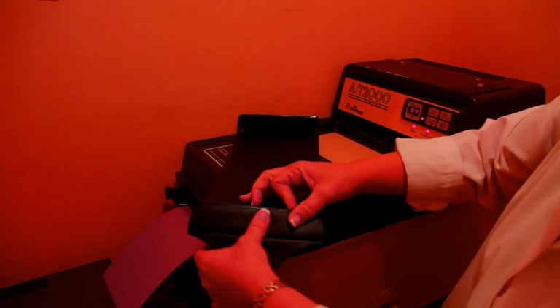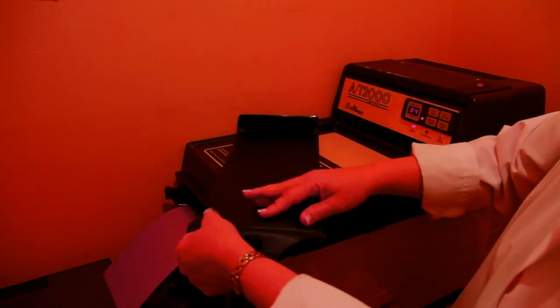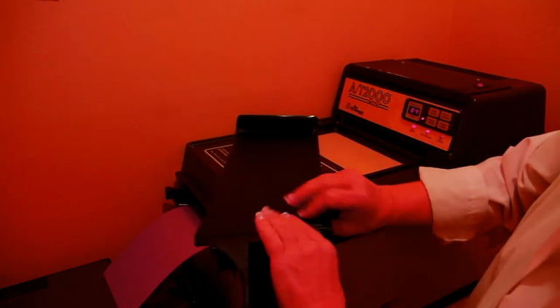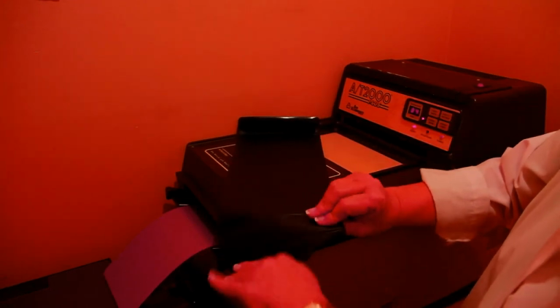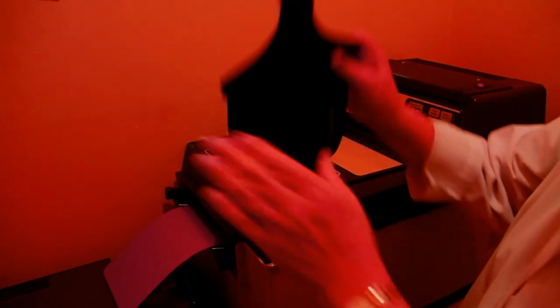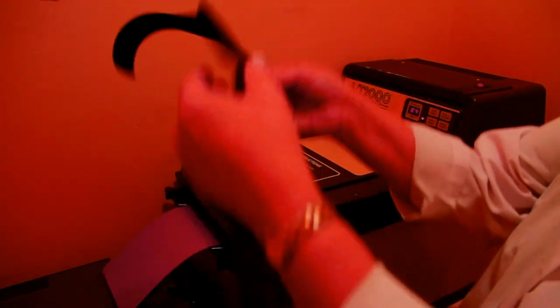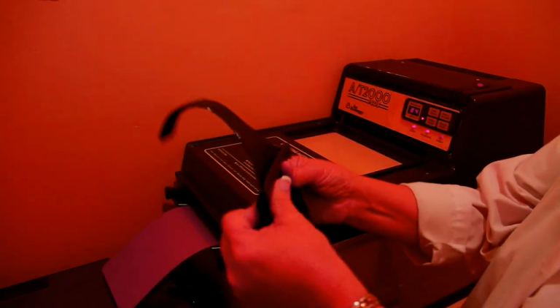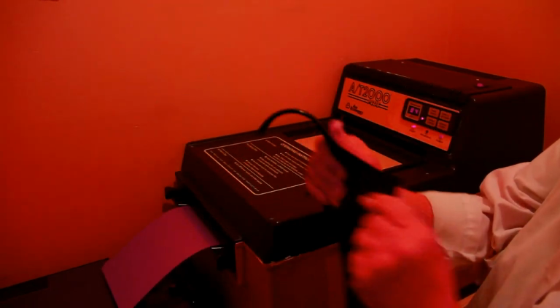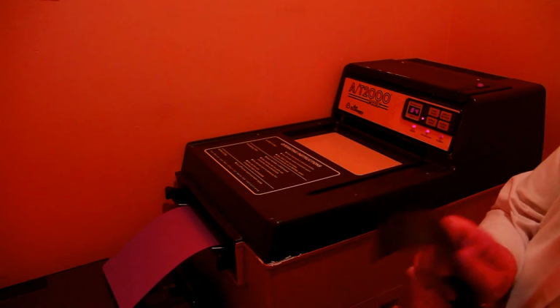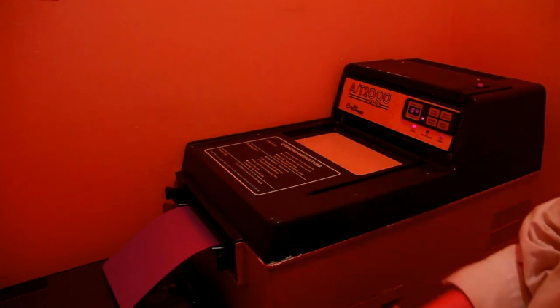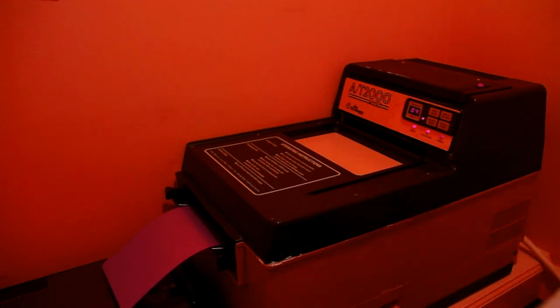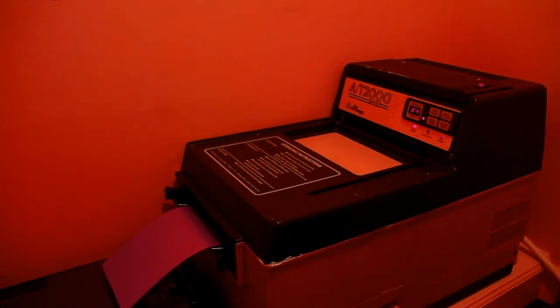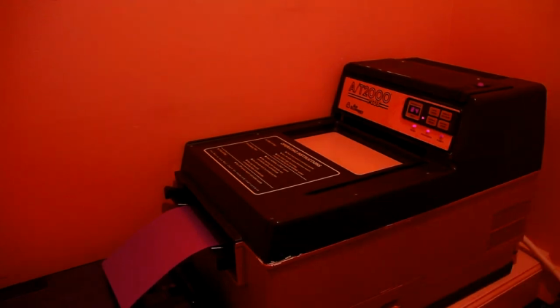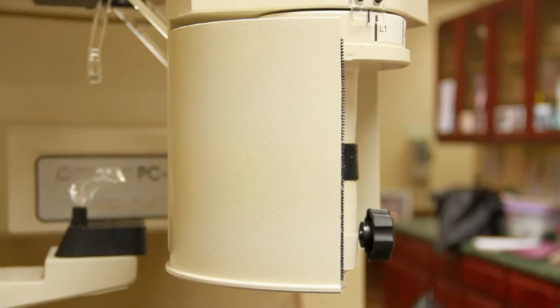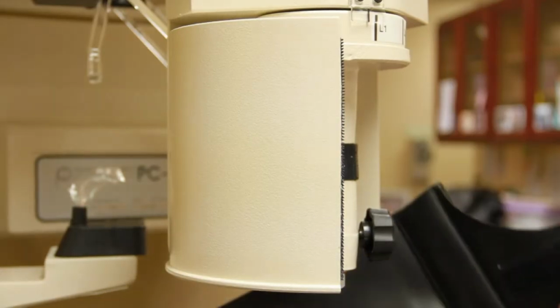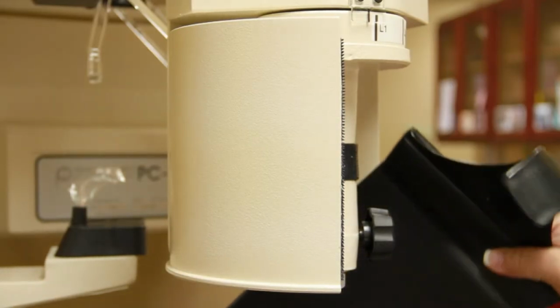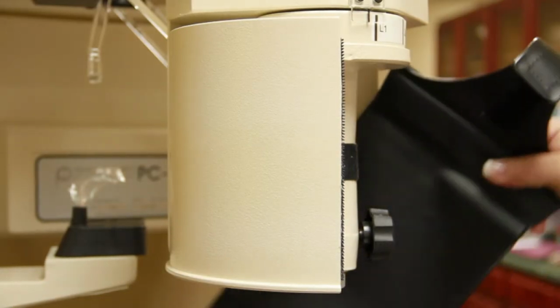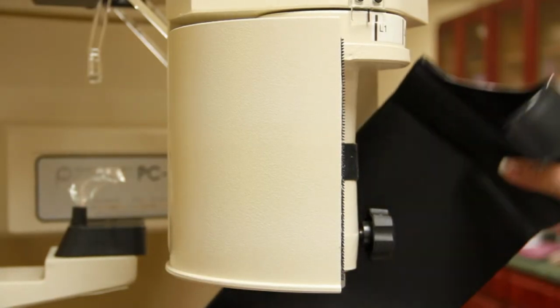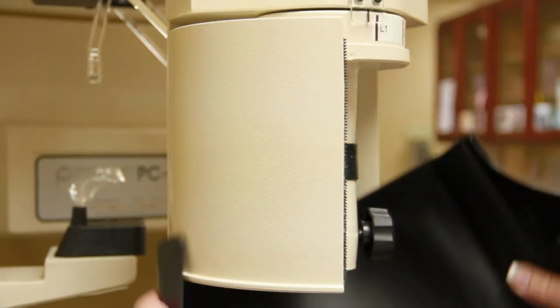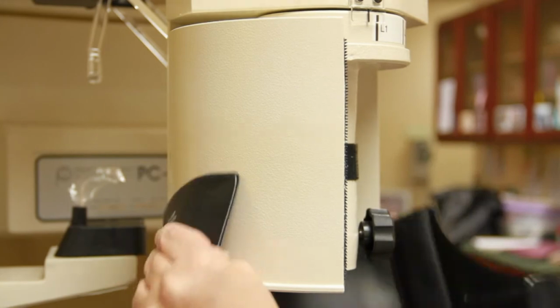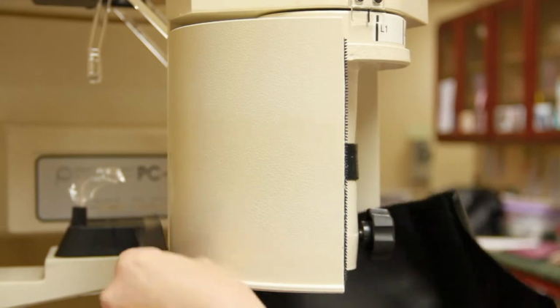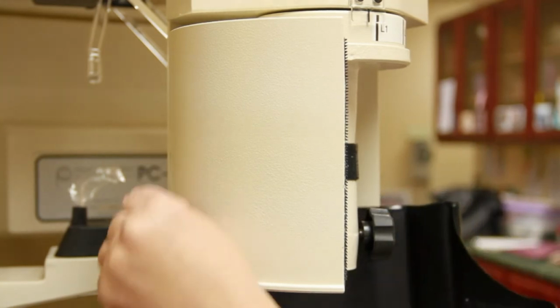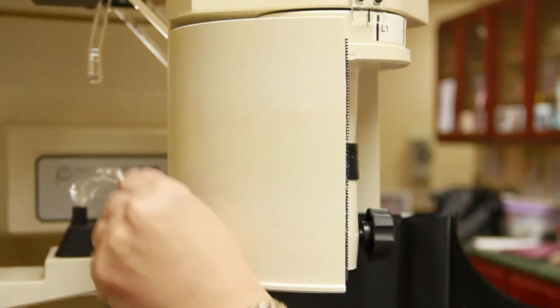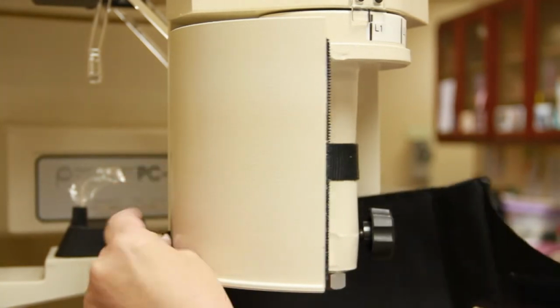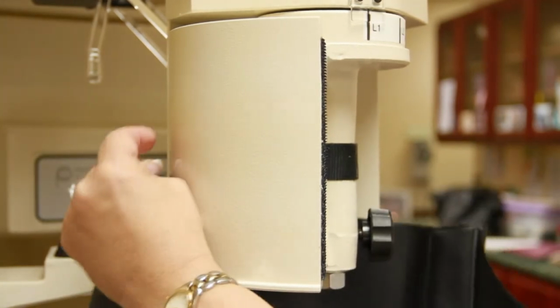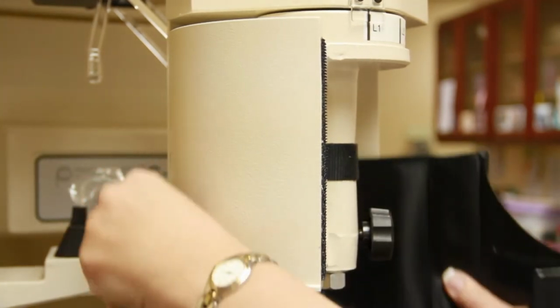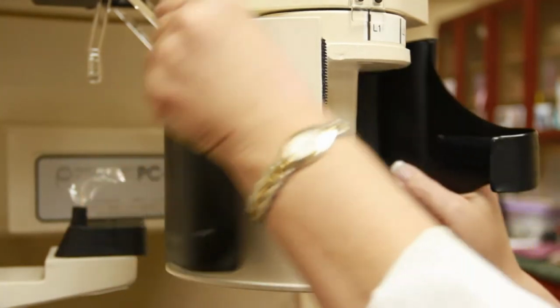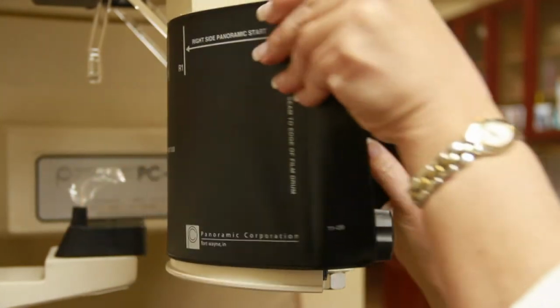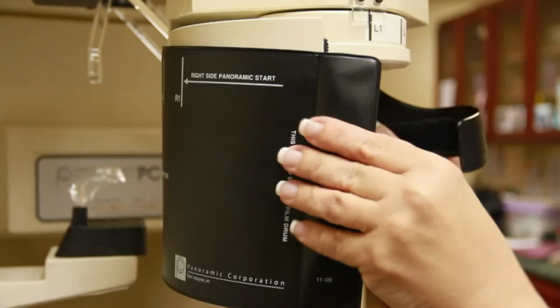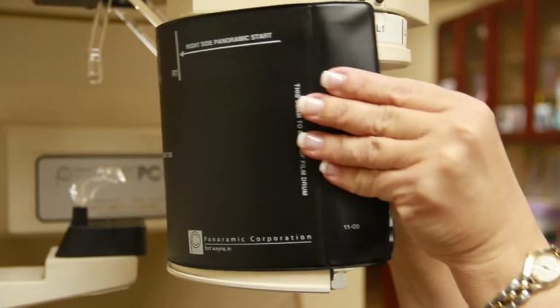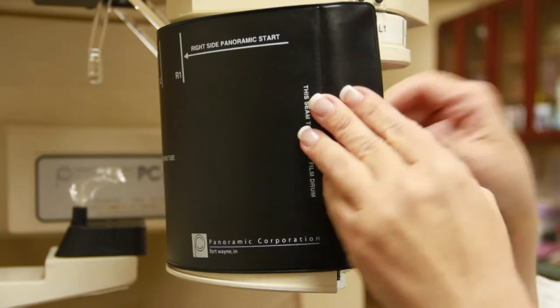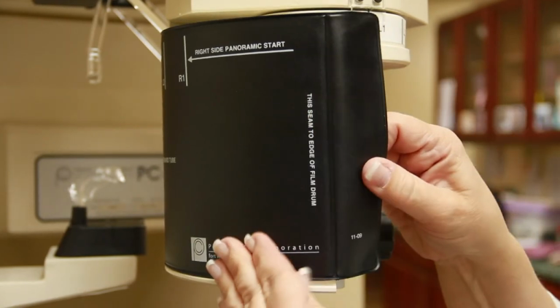Make sure the film is completely in the processor before opening the door. Take the new film and place it on the Panorex machine, making sure it is lined up correctly, and reset it to be ready for the next patient.